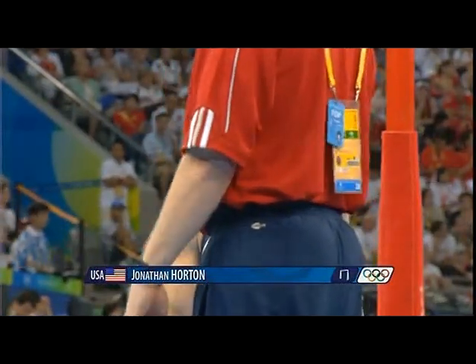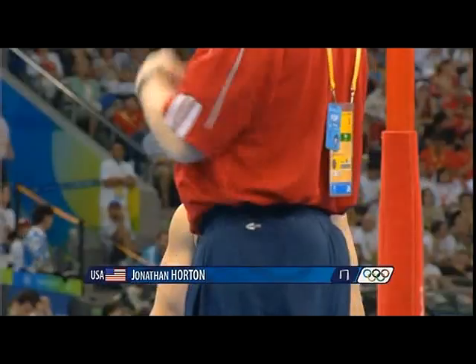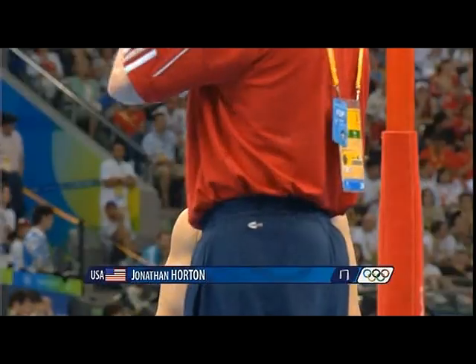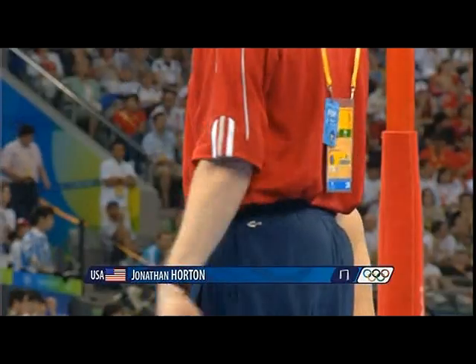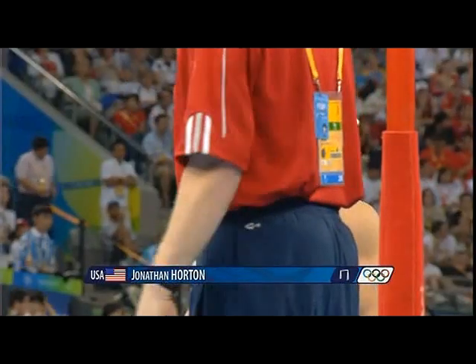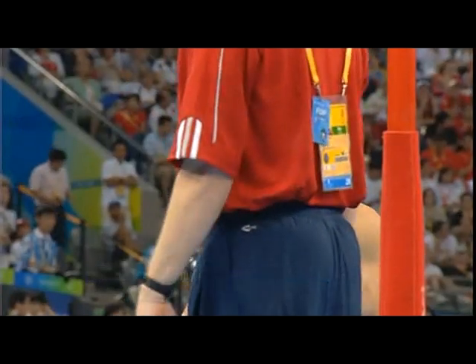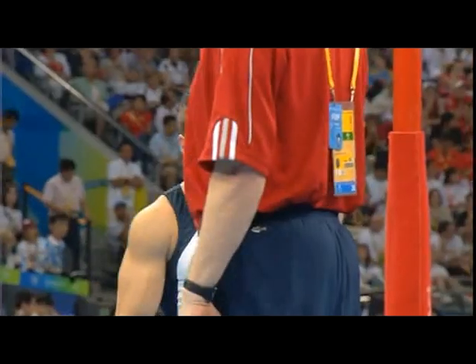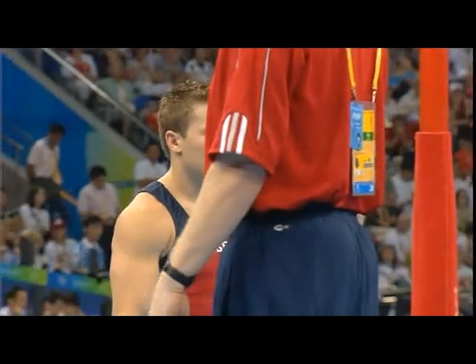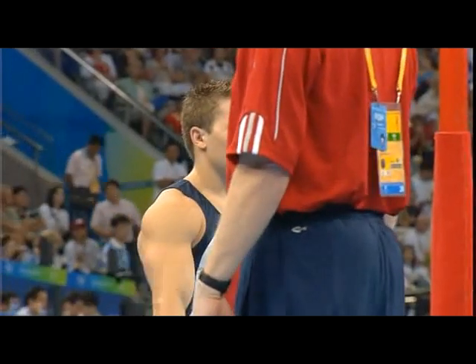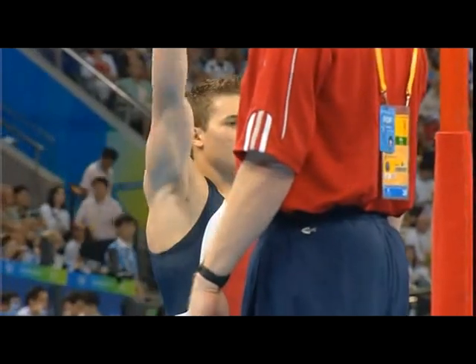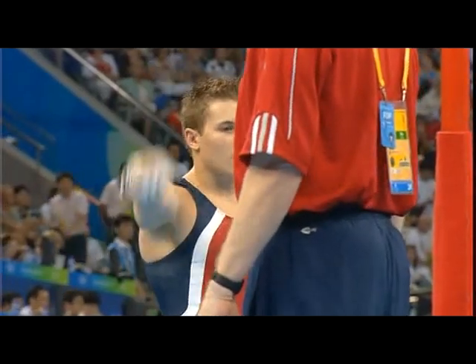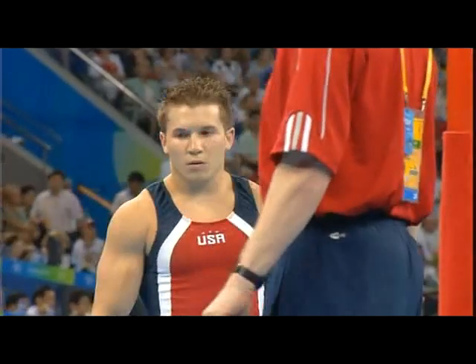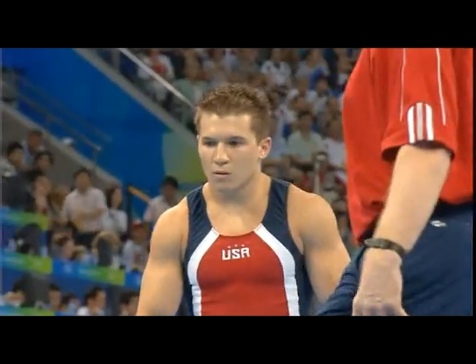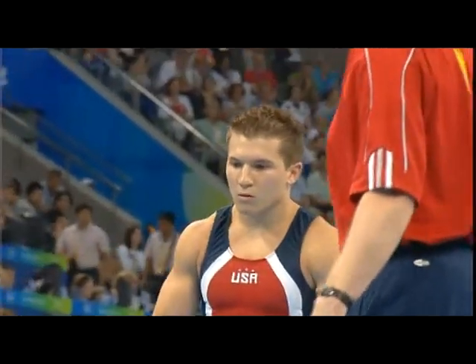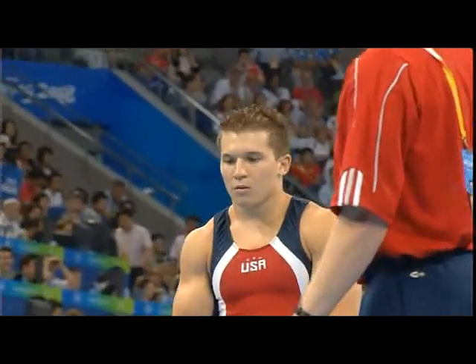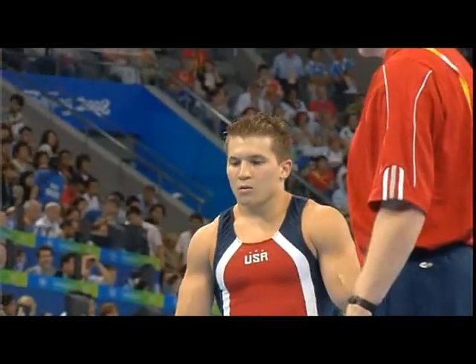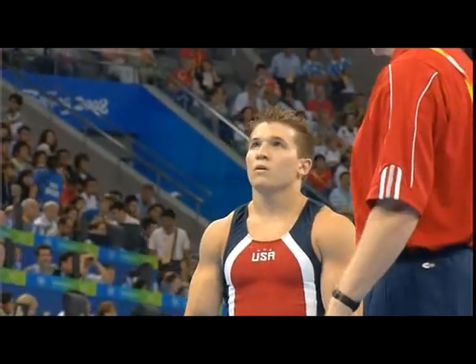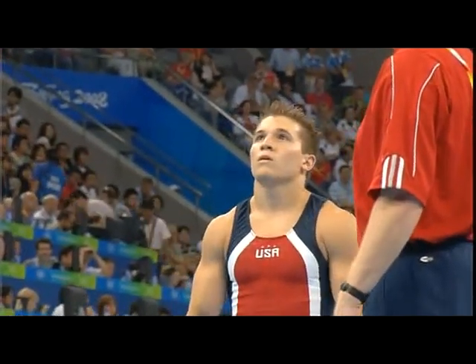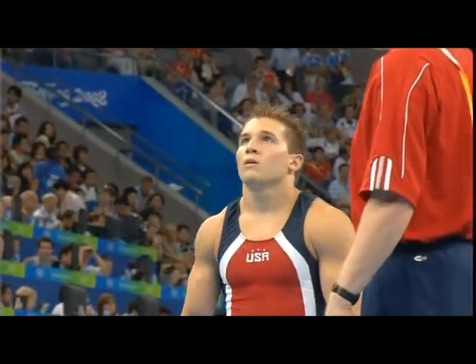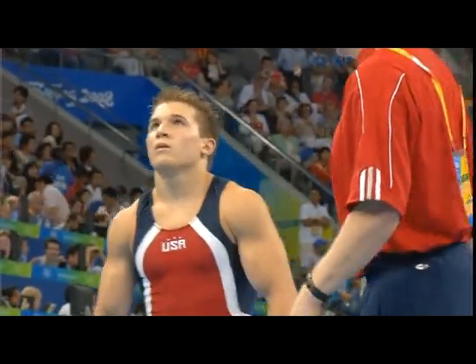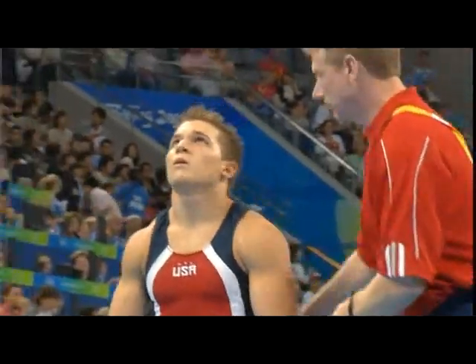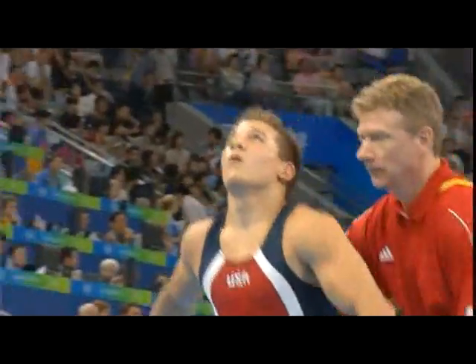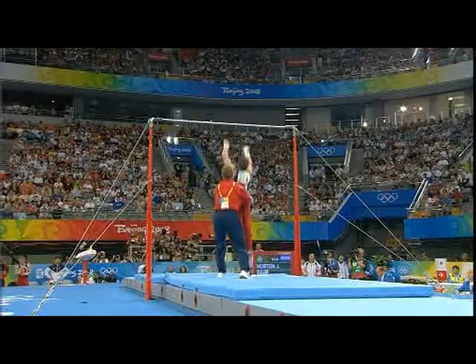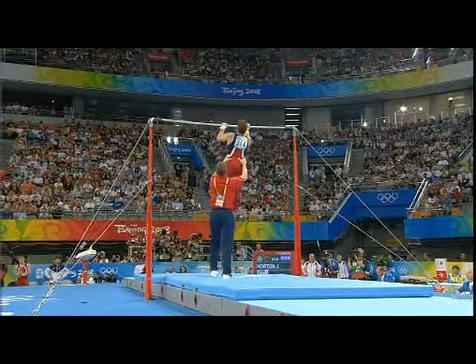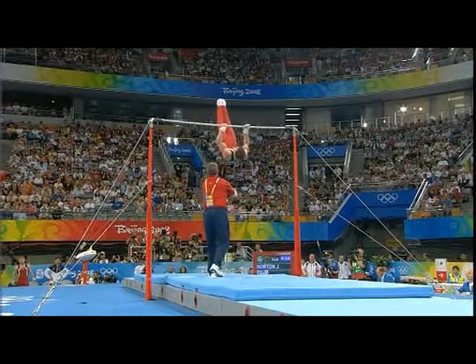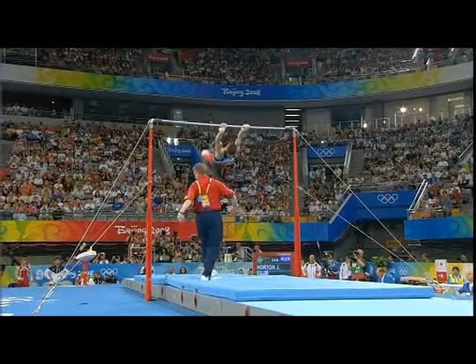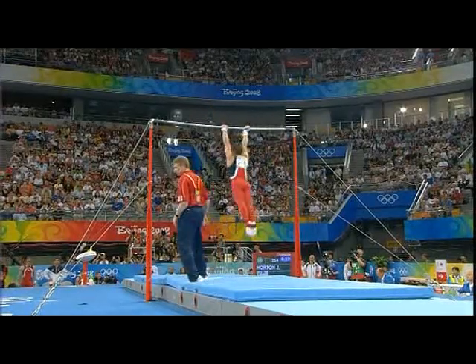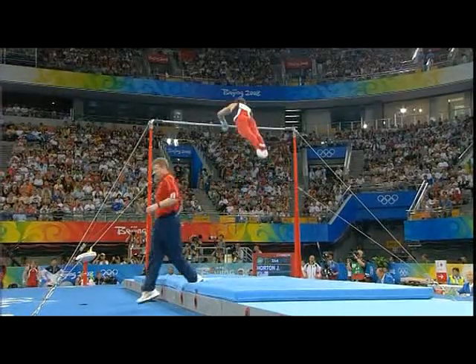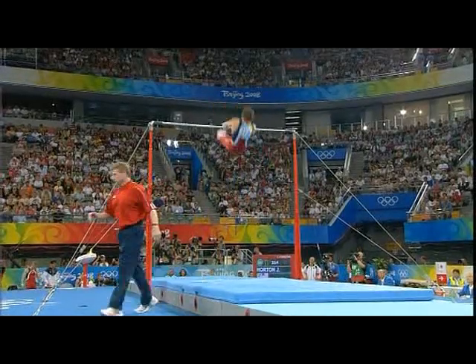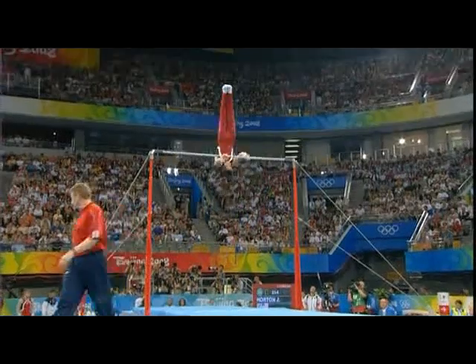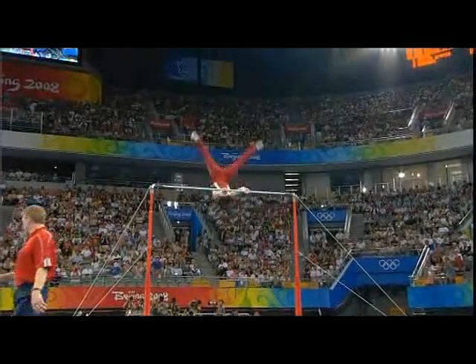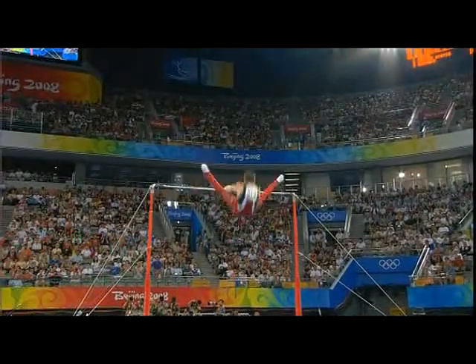Jonathan Horton for the USA. USA's Jonathan Horton looking to keep that consistency going for the Americans.